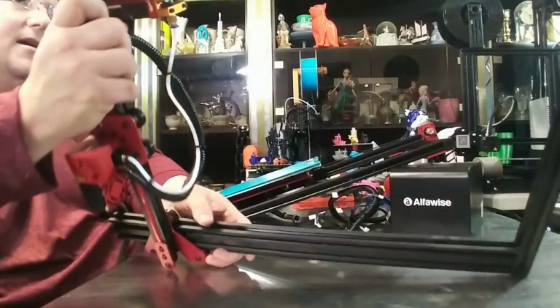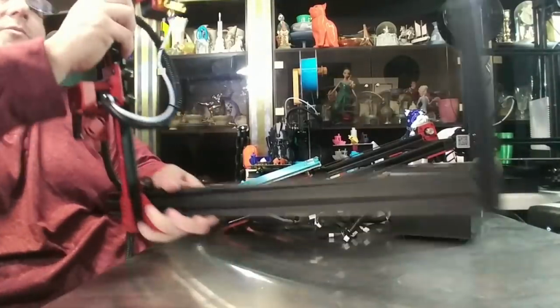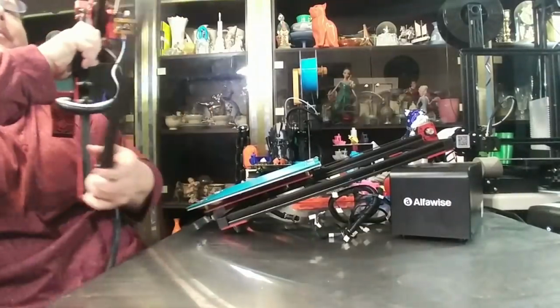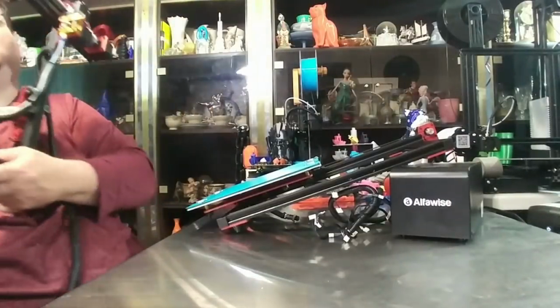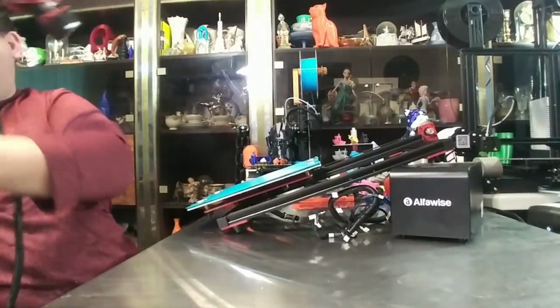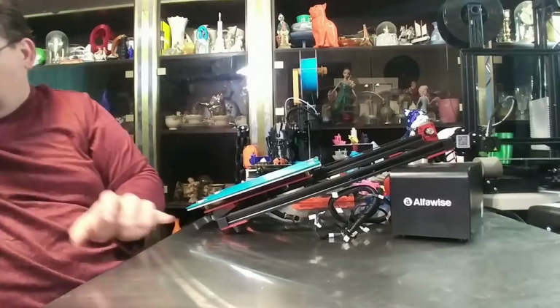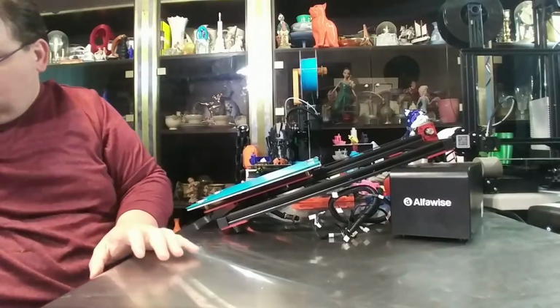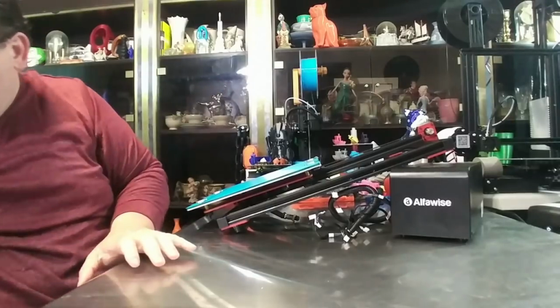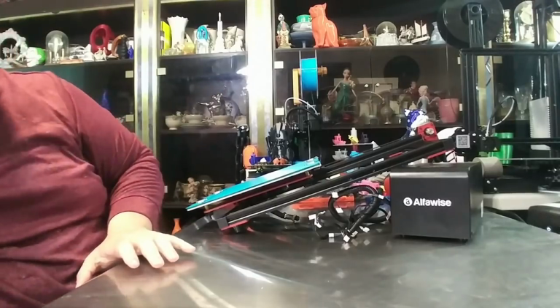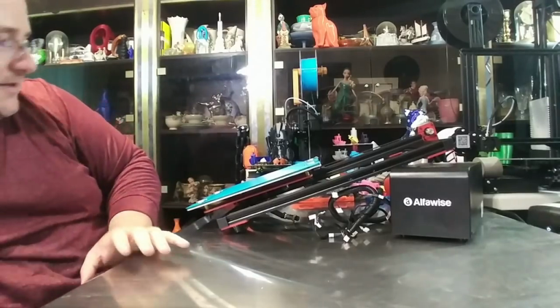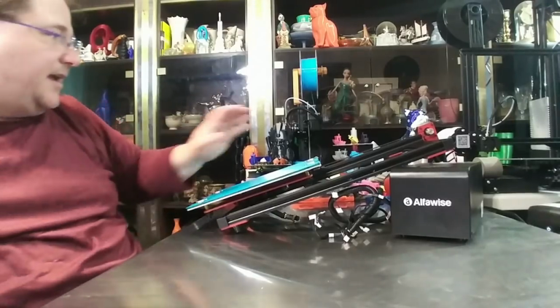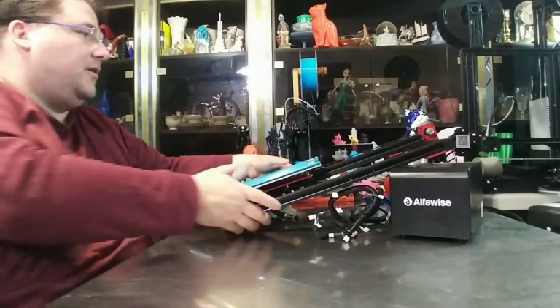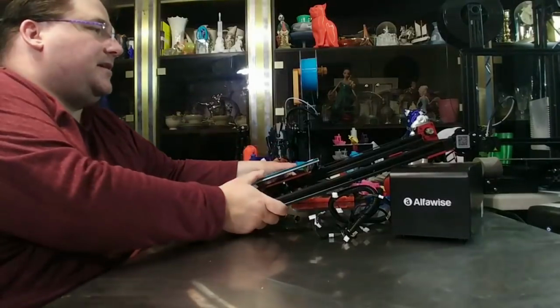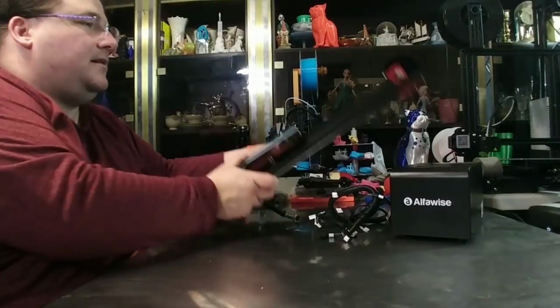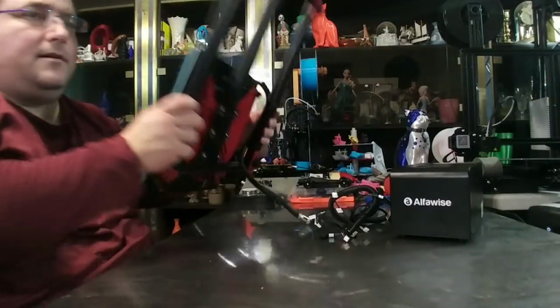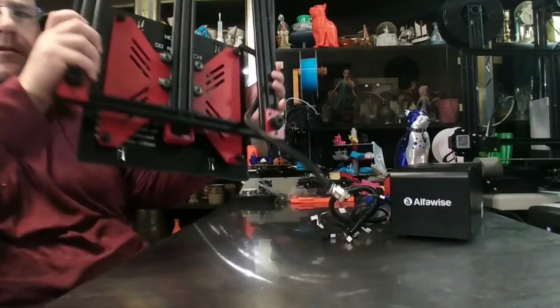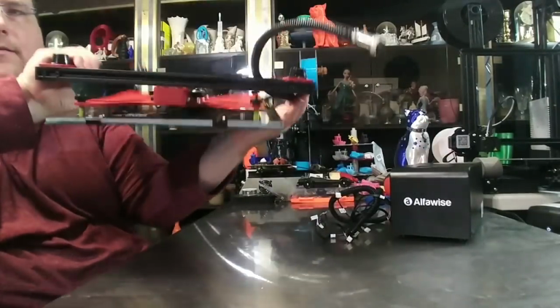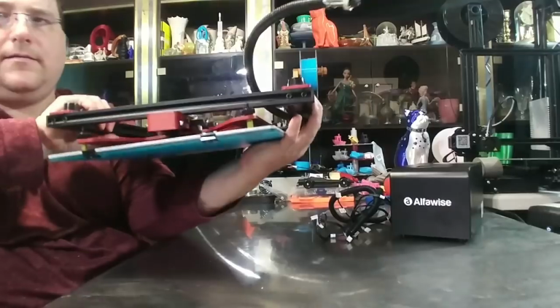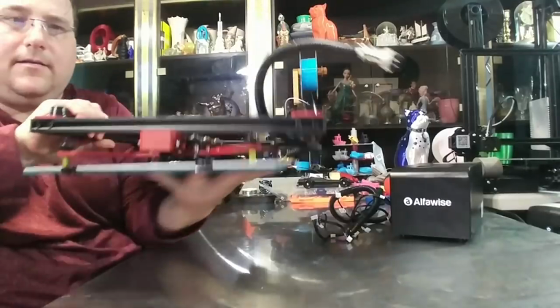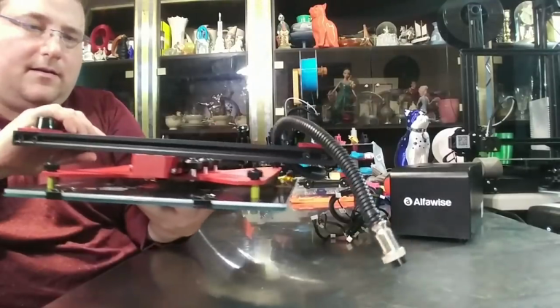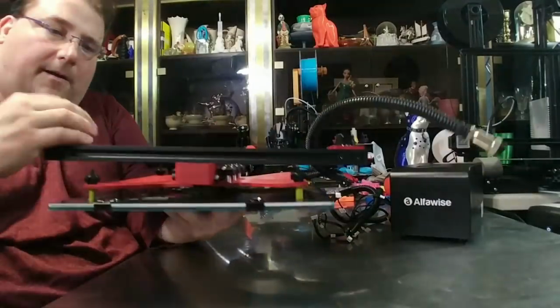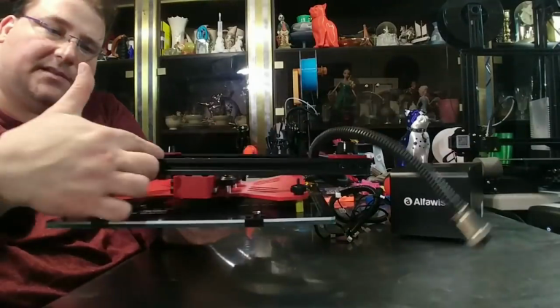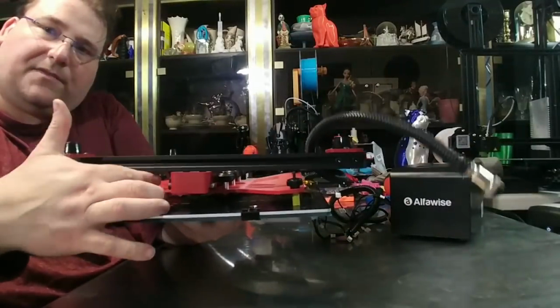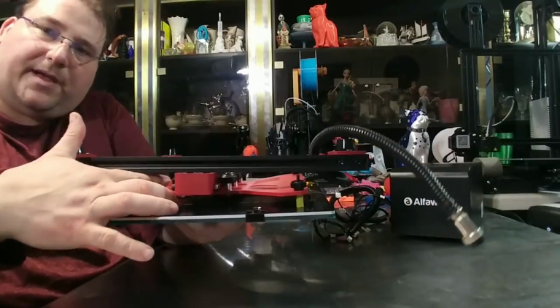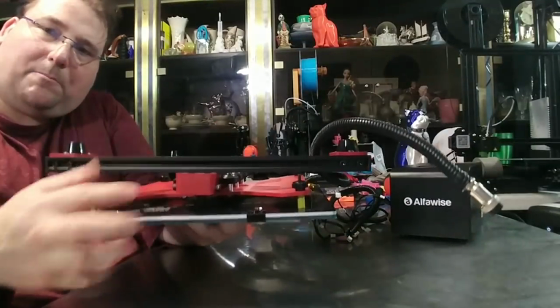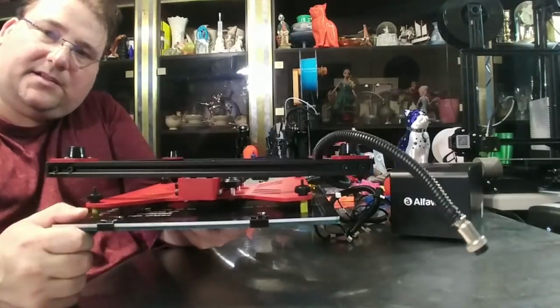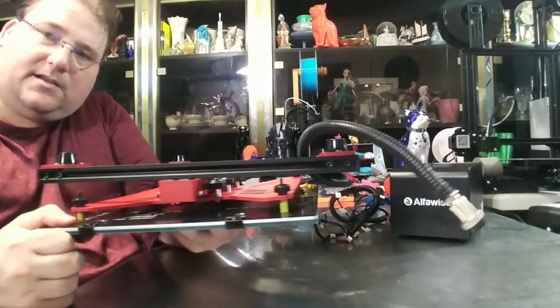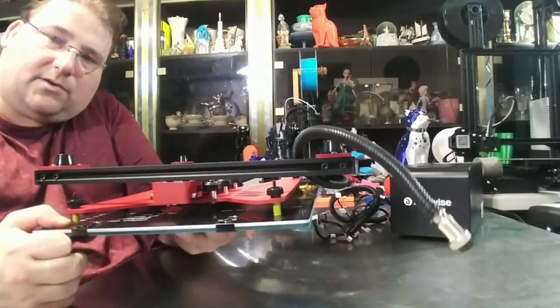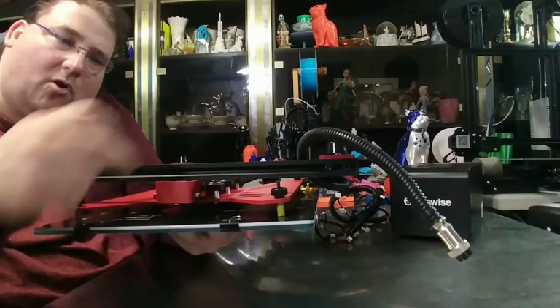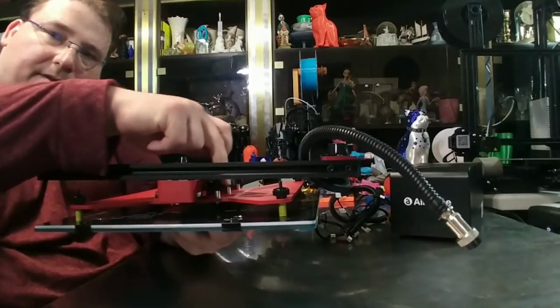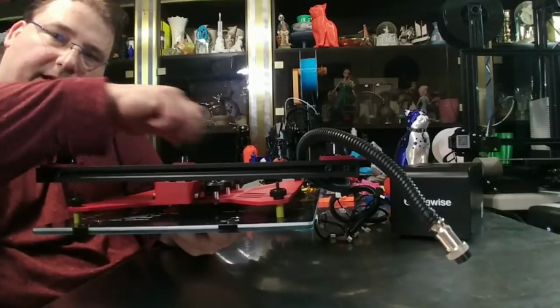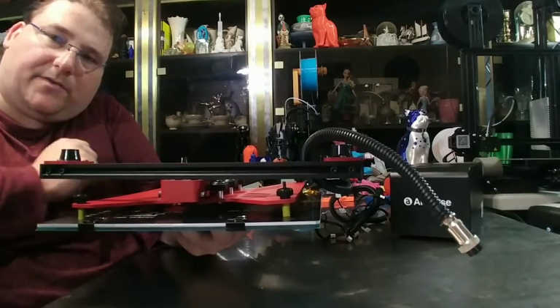Another problem I noticed is that a couple of these standoffs for the bed are bent, so I am hoping that I can repair those.